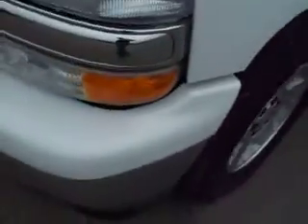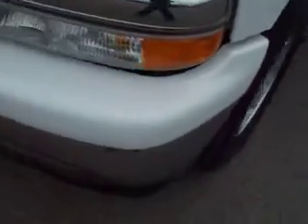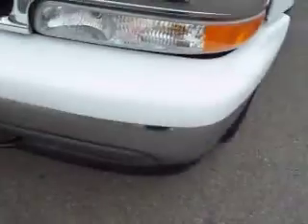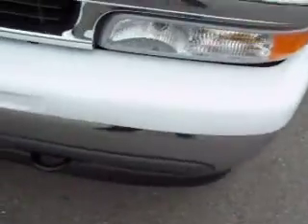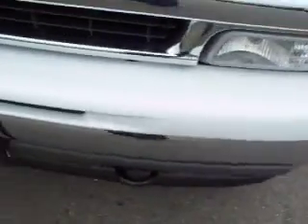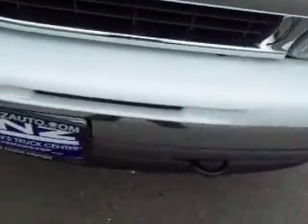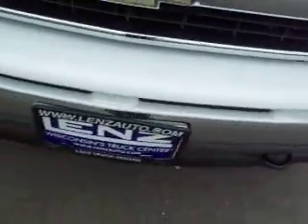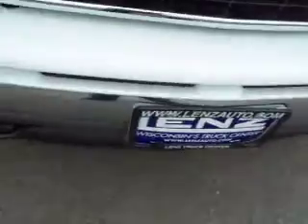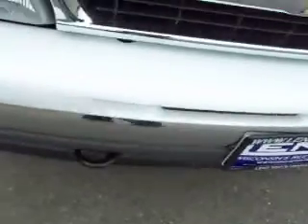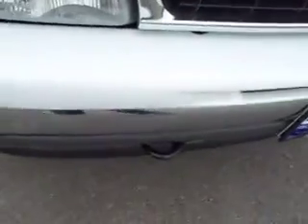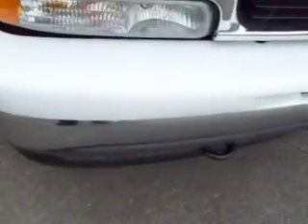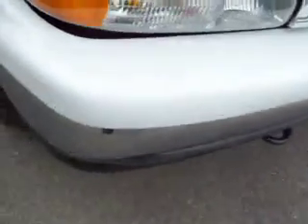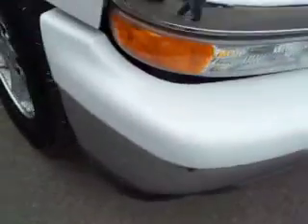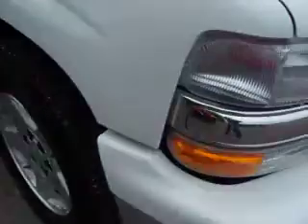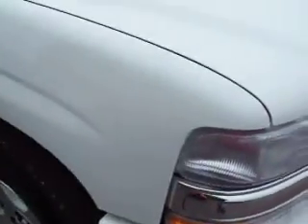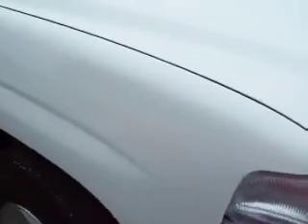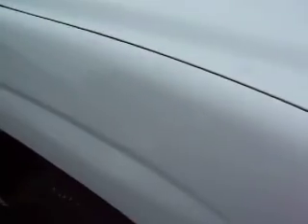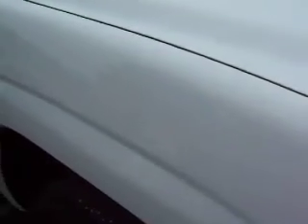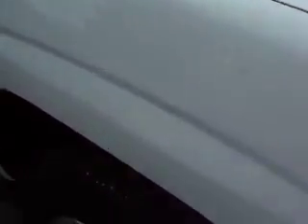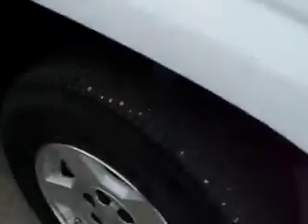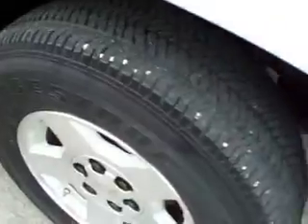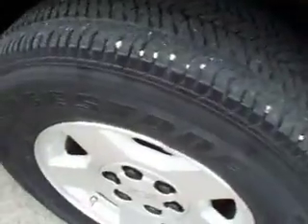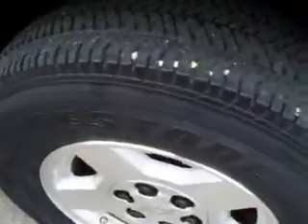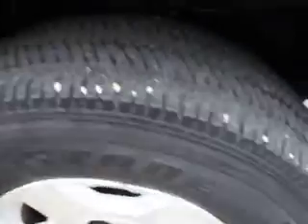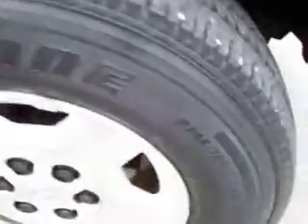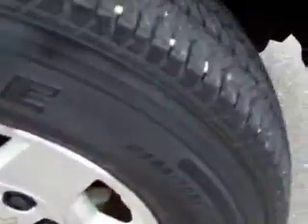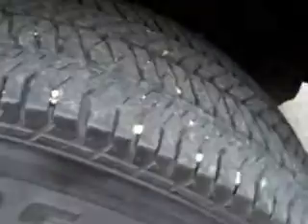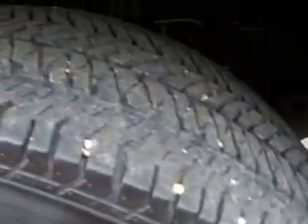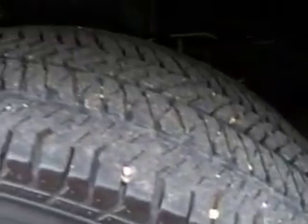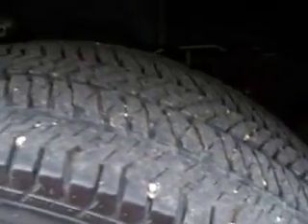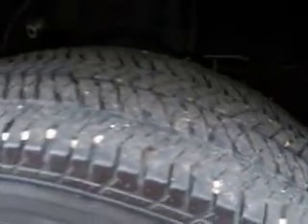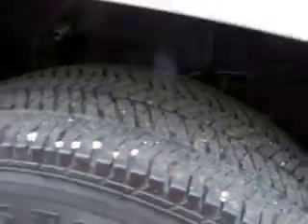See the front bumper — no dents. This truck is E85 compatible. This truck has Bridgestone Dueler tires with a little under half the tread left.